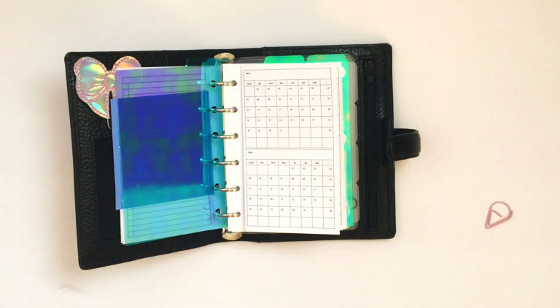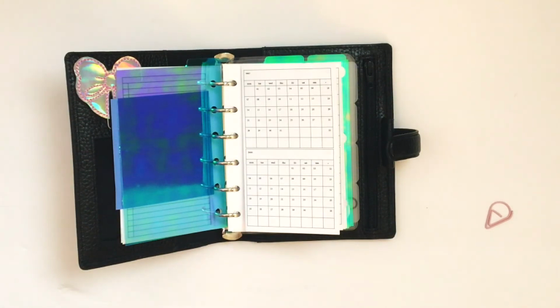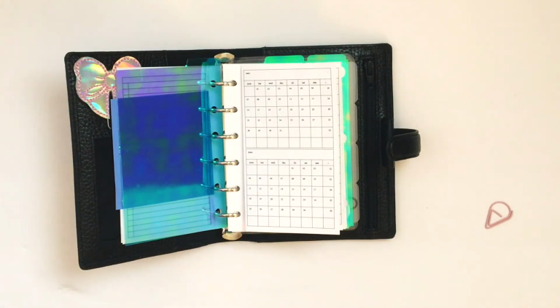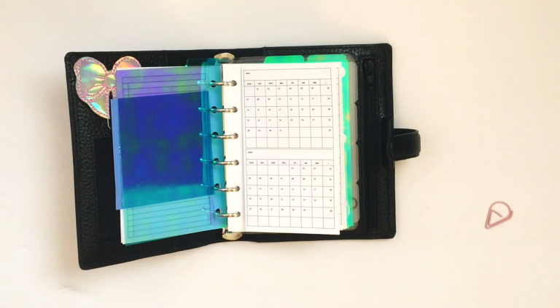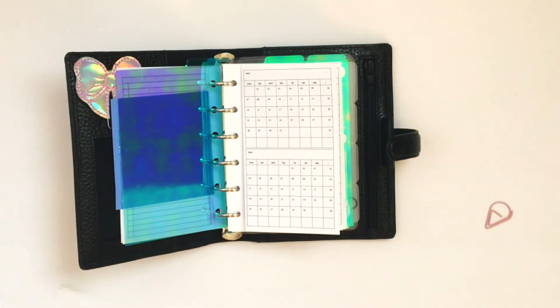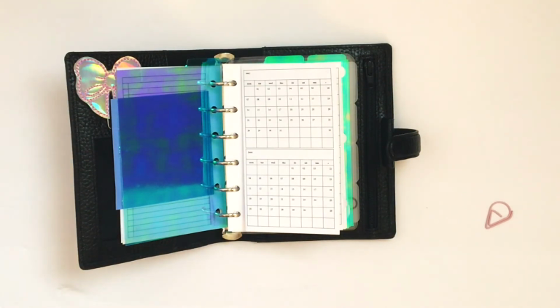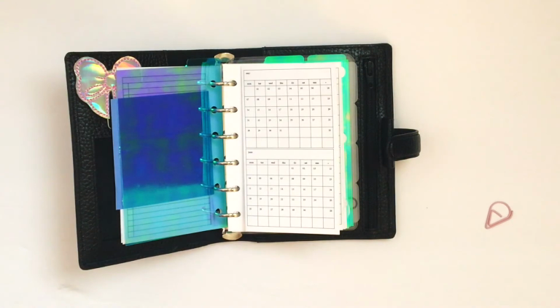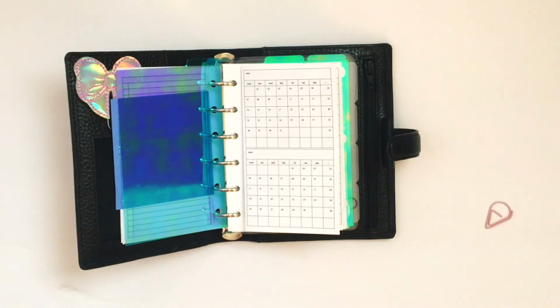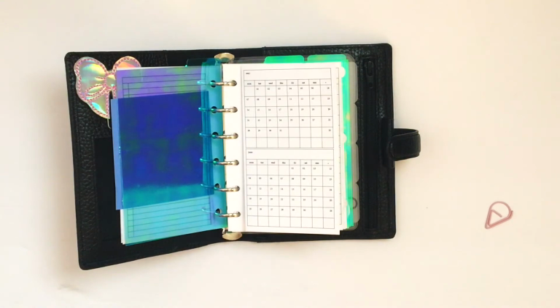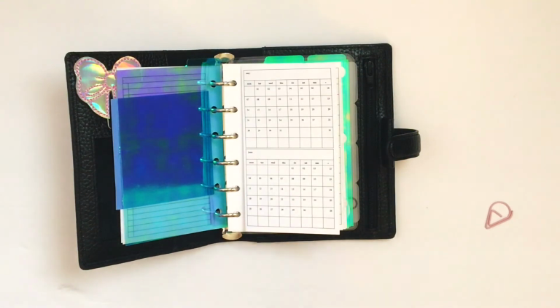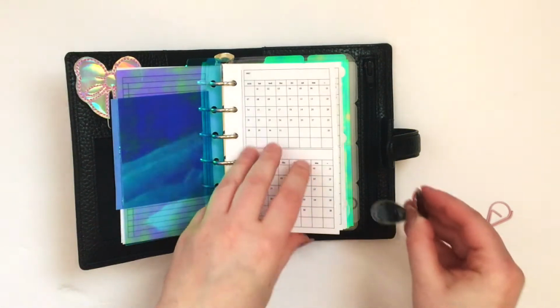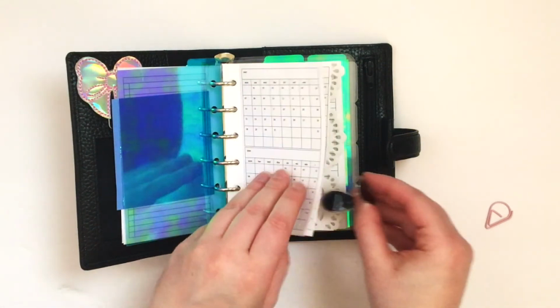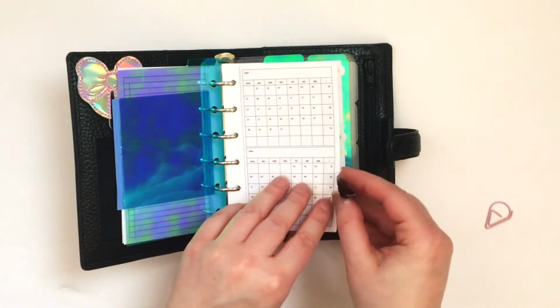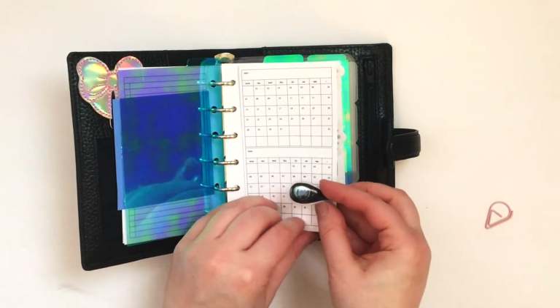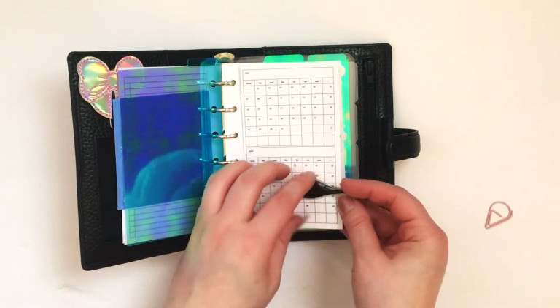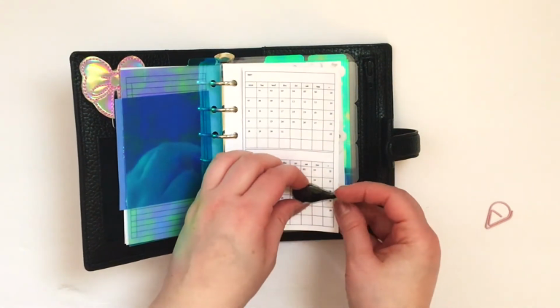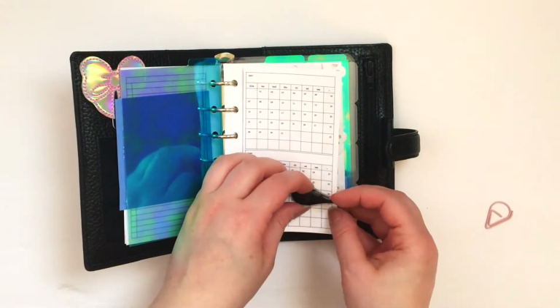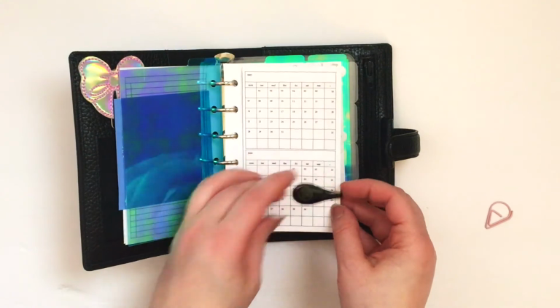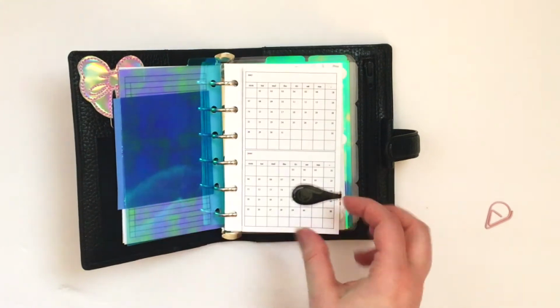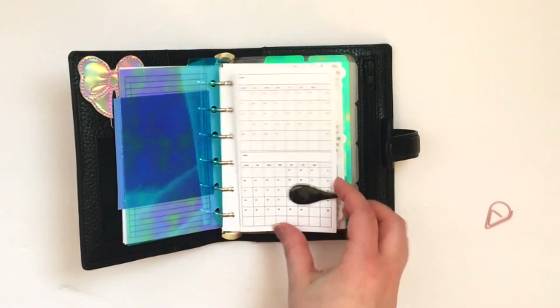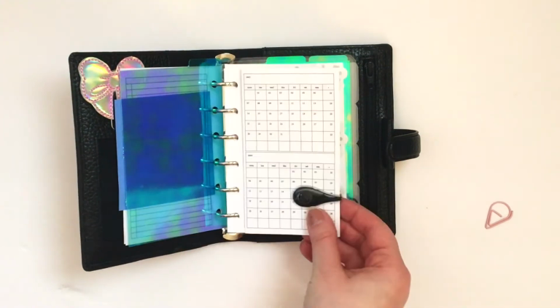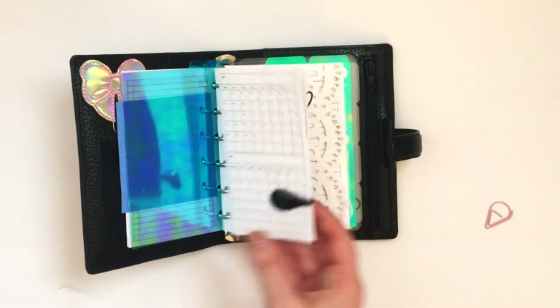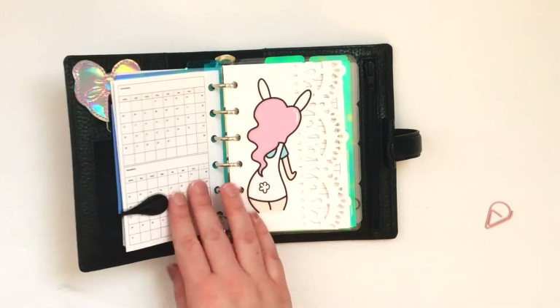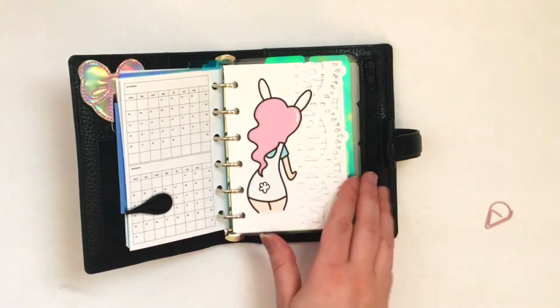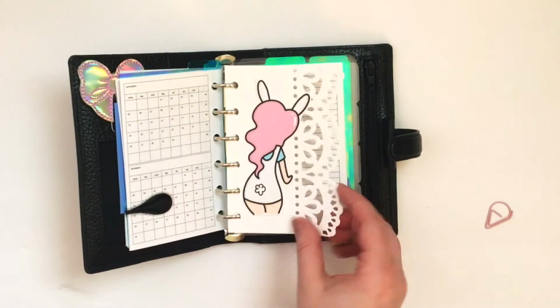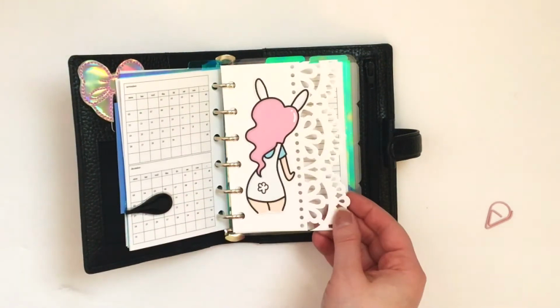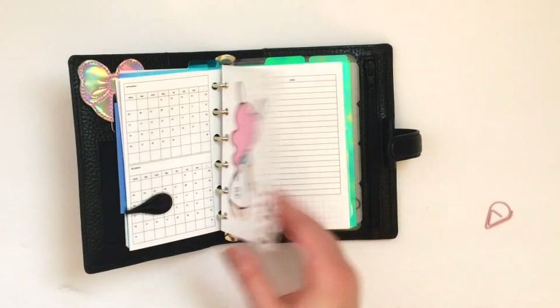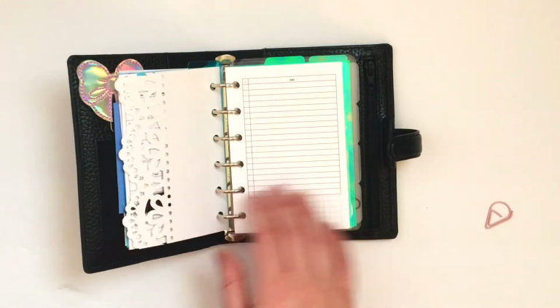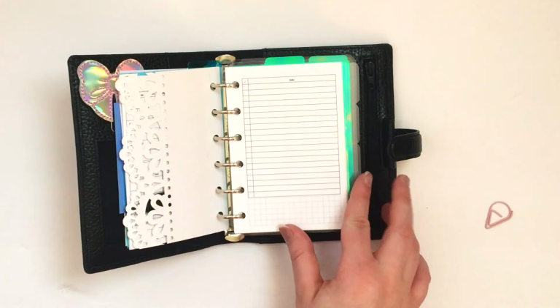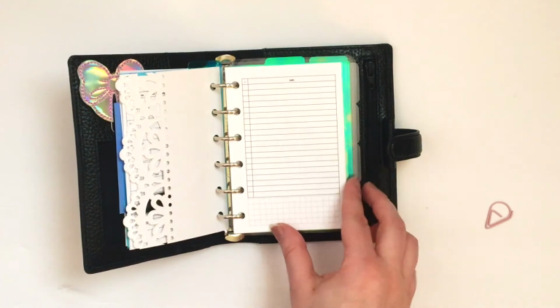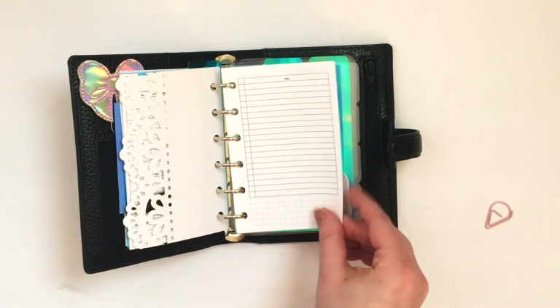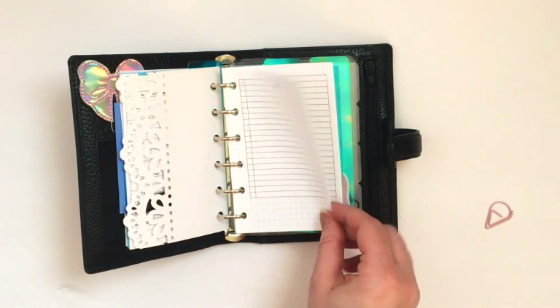I think I'm grabbing another clip right now because I didn't really like the way that the paper clip looked. So here I'm just going through — that was a freebie from The Honey Bee Shop and paper from Michaels.